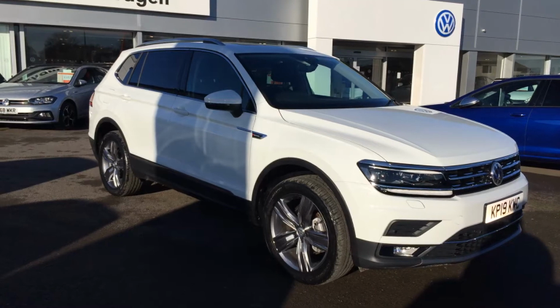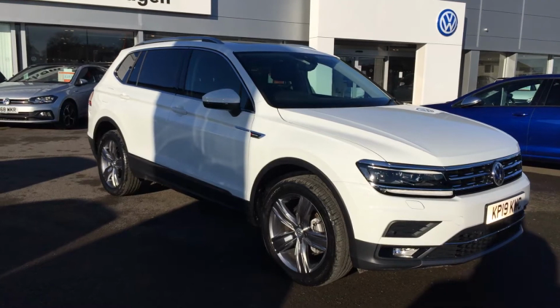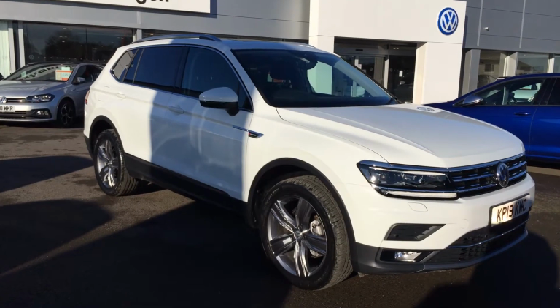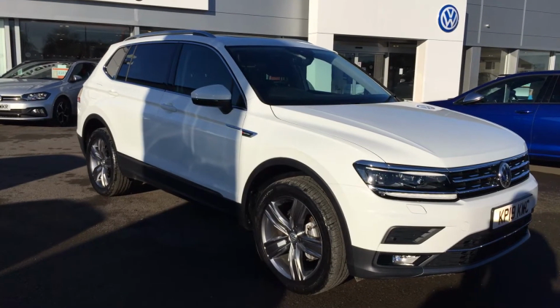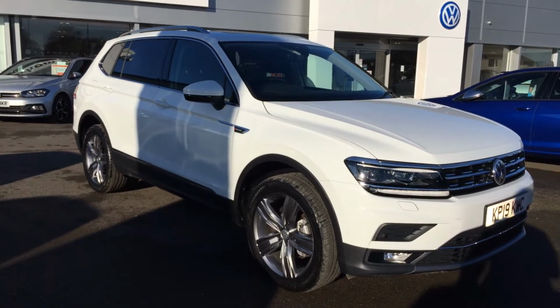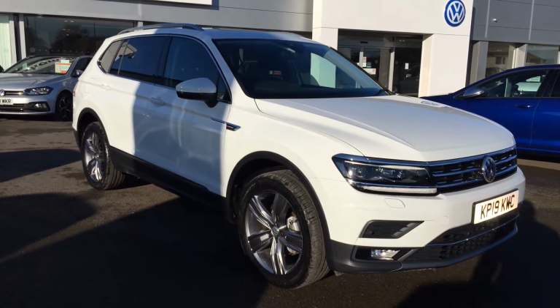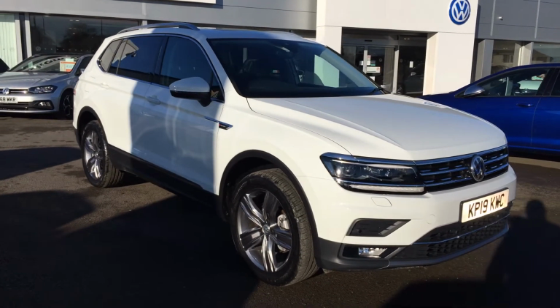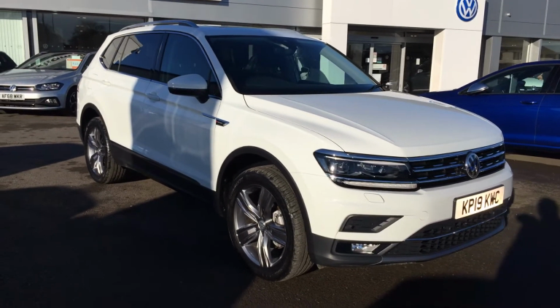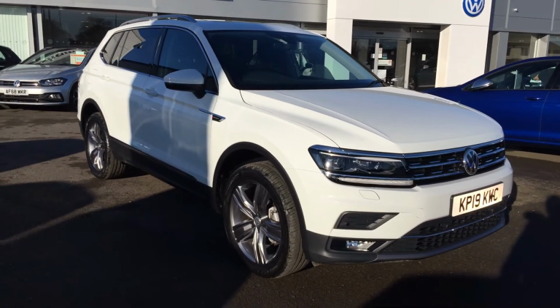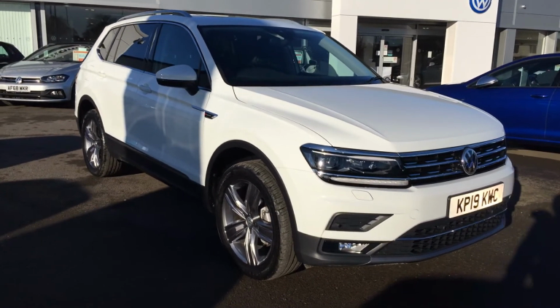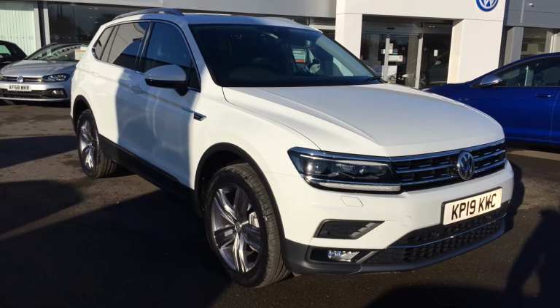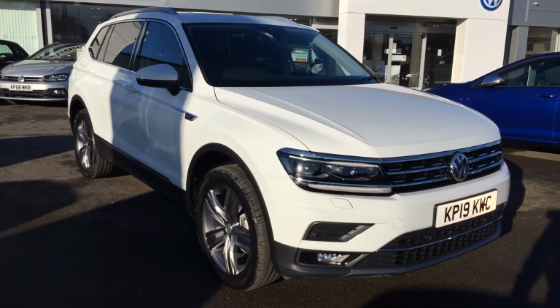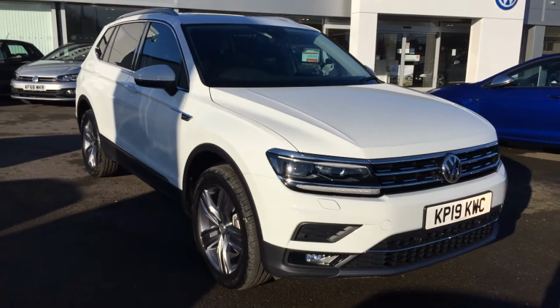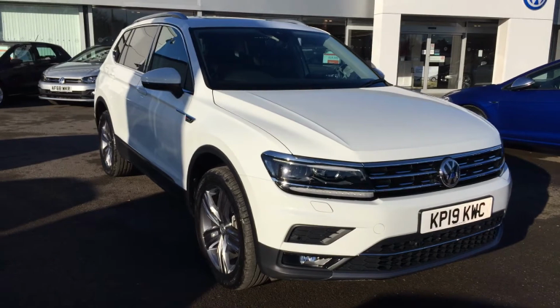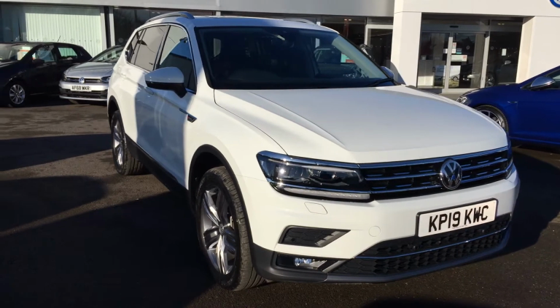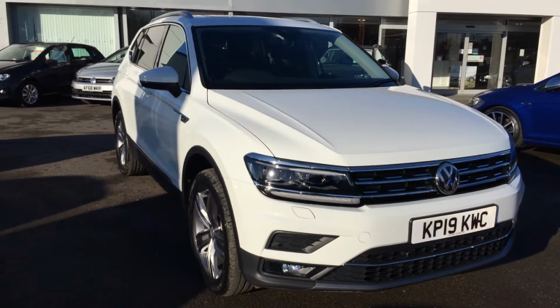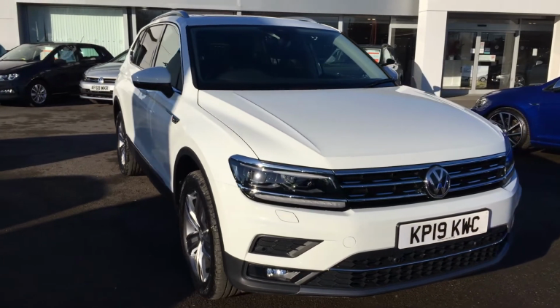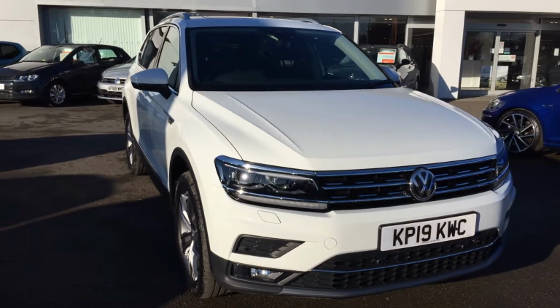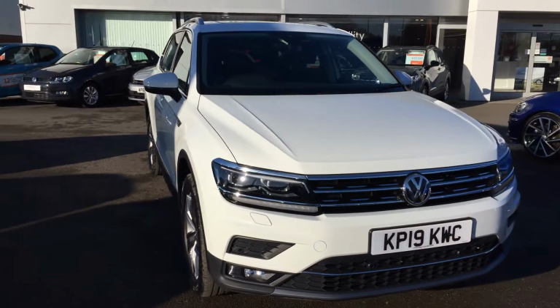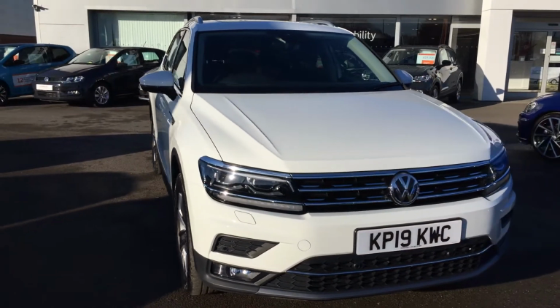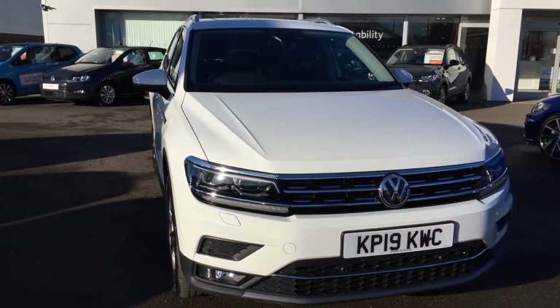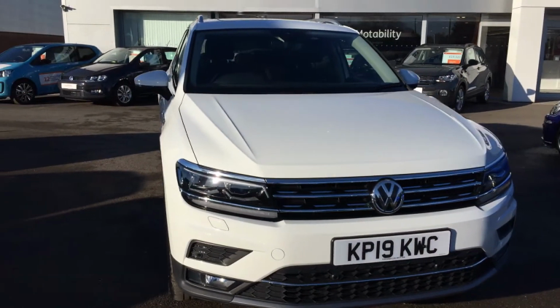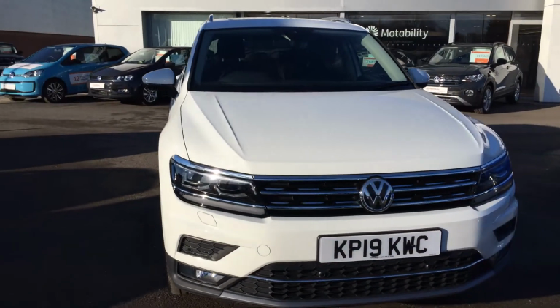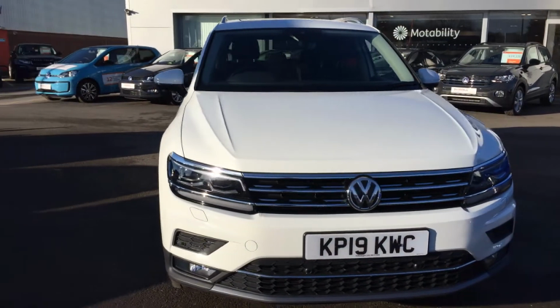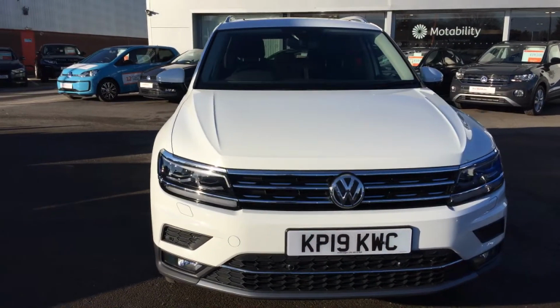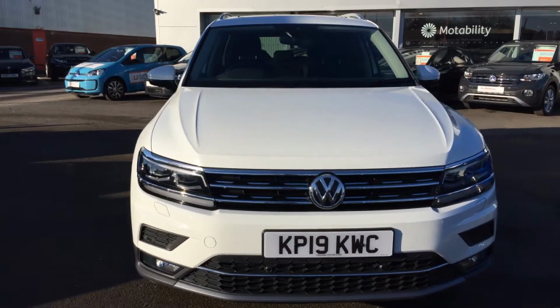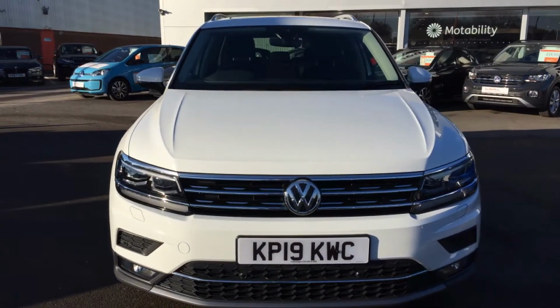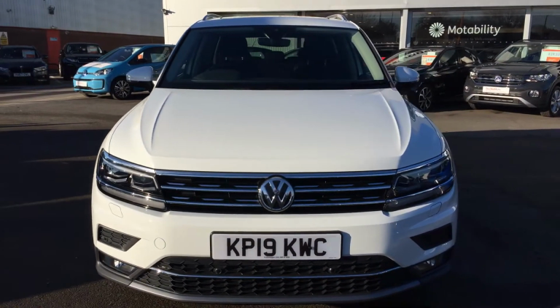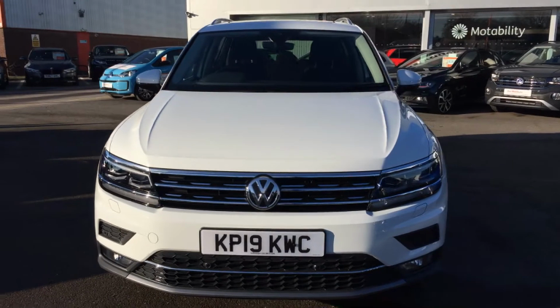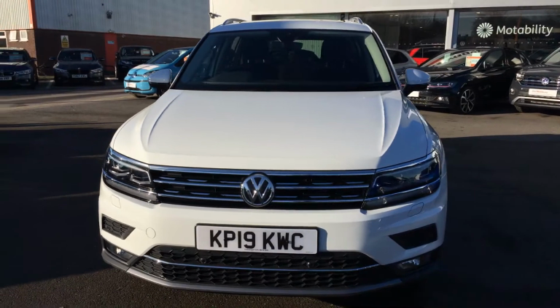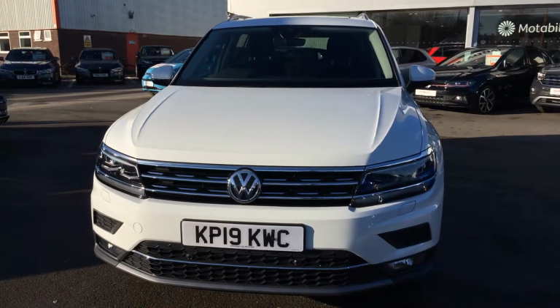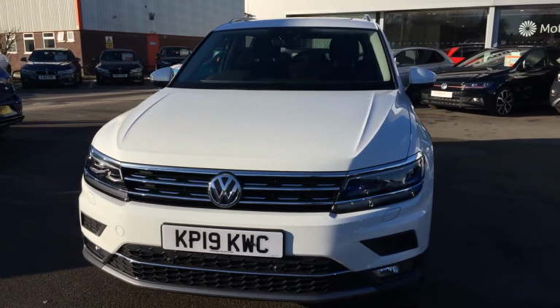Hi, I'm Phil Sadler, sales executive here at Wrexham Volkswagen. I'm going to show you around our 2019 registered Volkswagen Tiguan Allspace — this is the seven-seater 150 four-motion DSG that we have on sale.